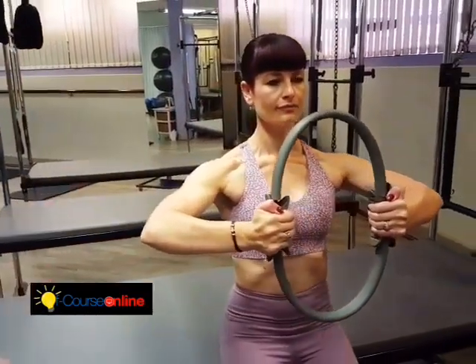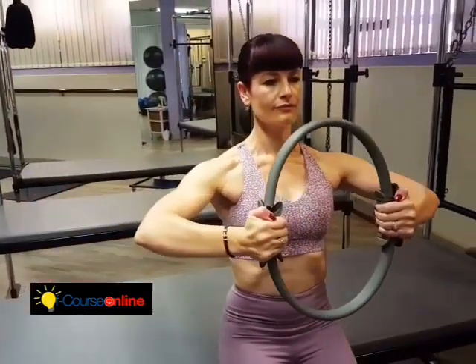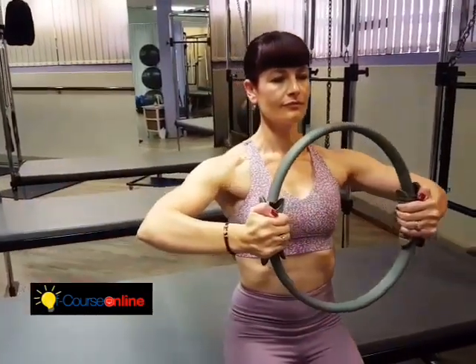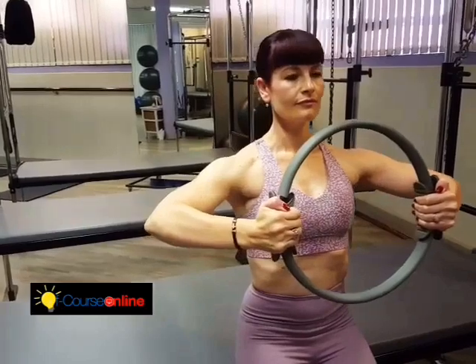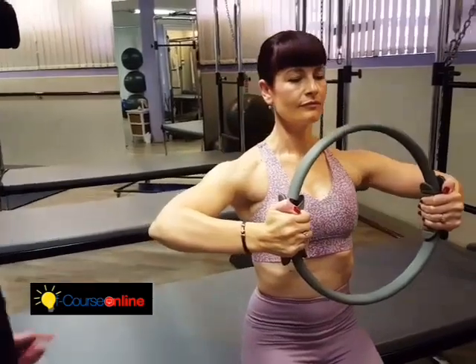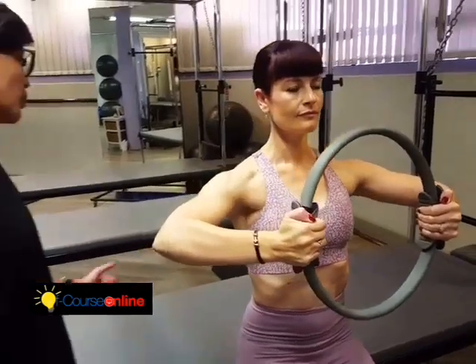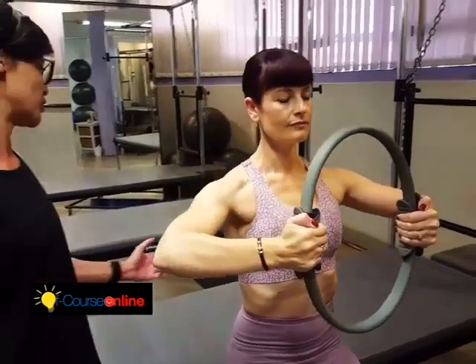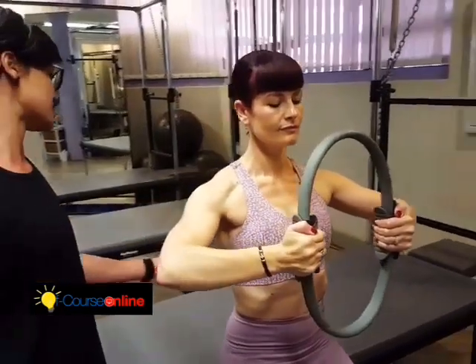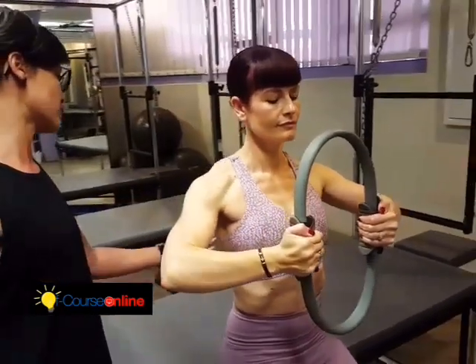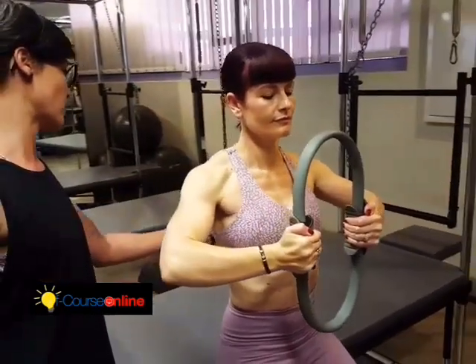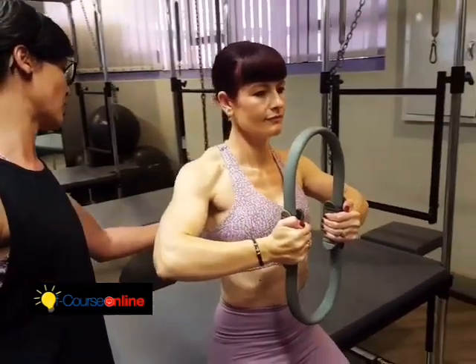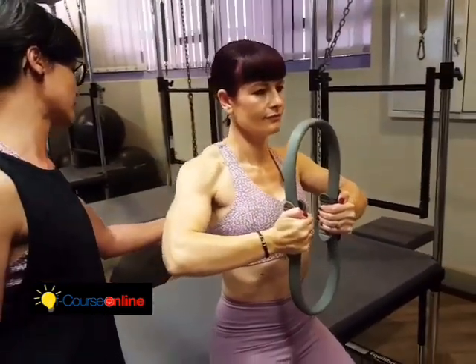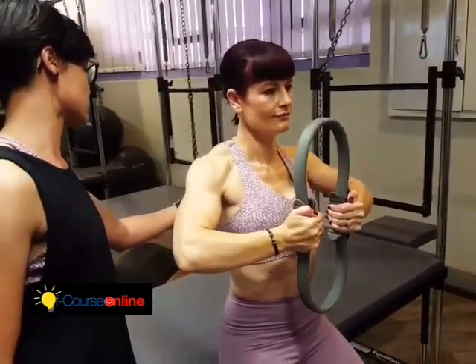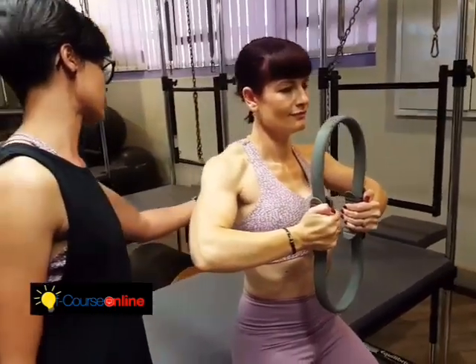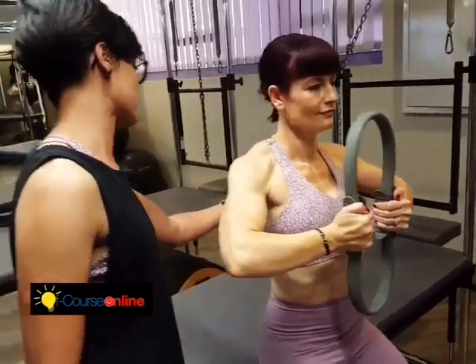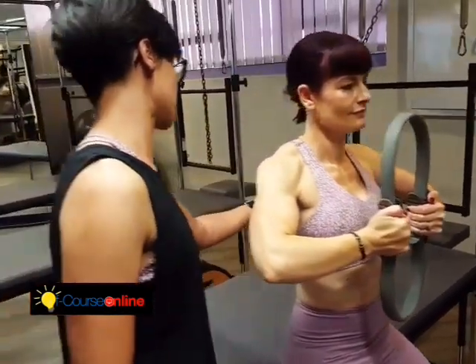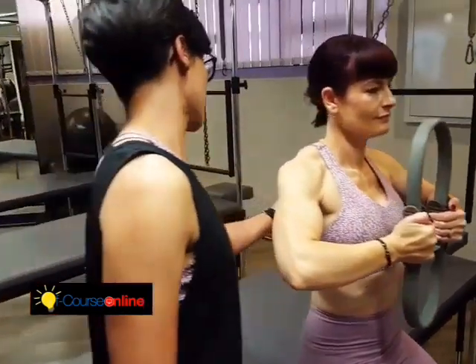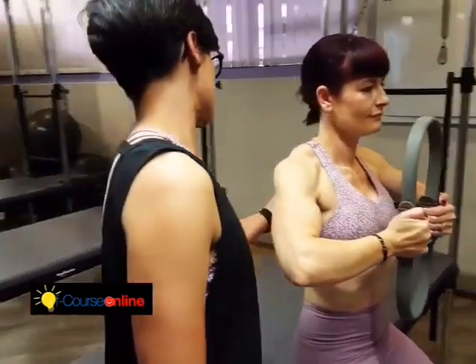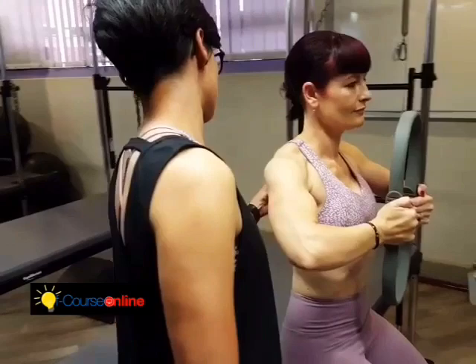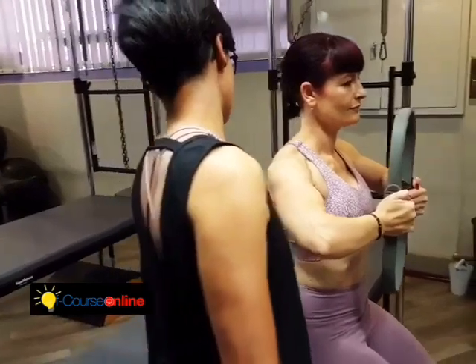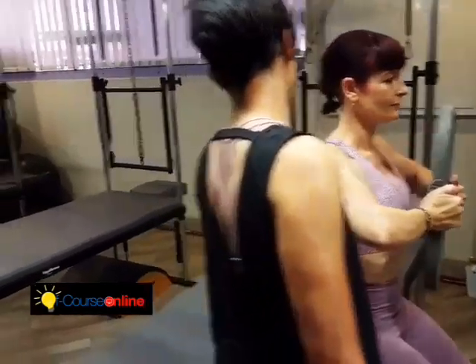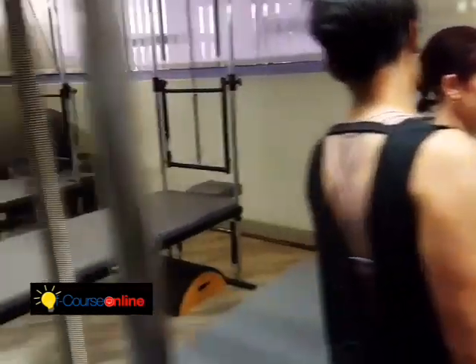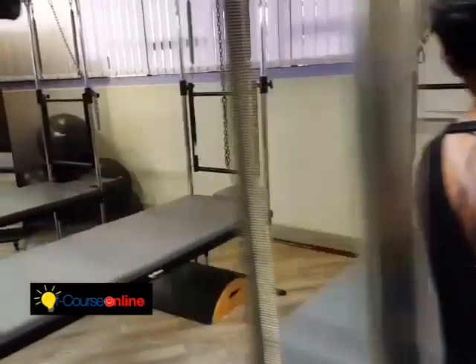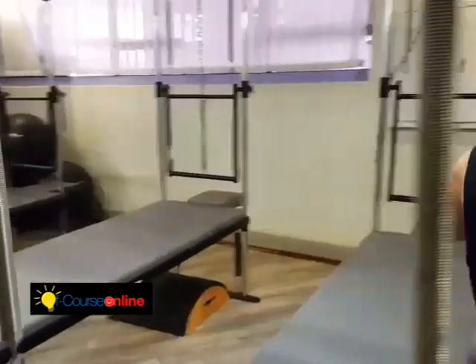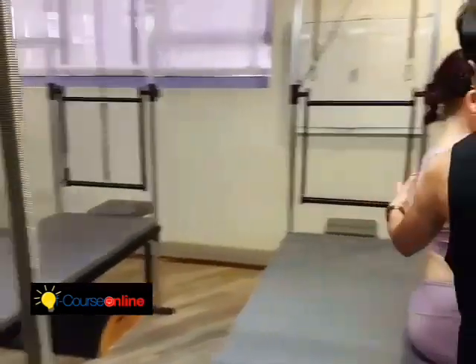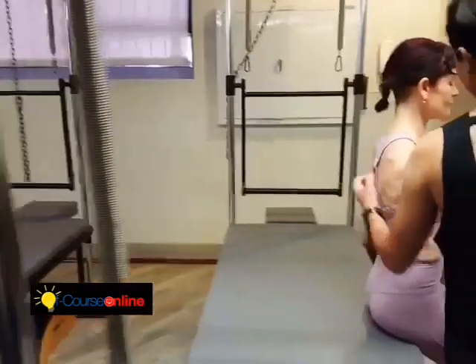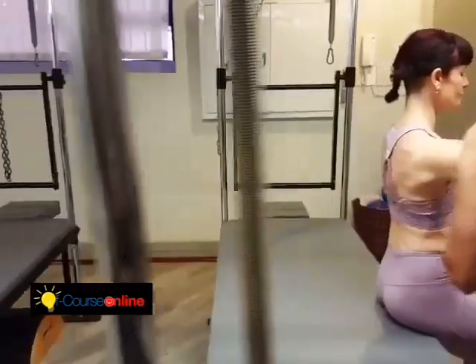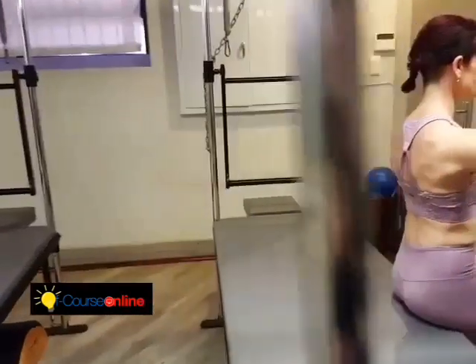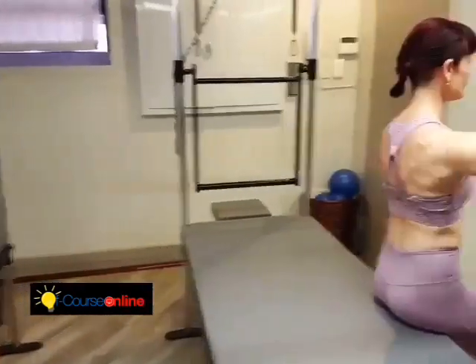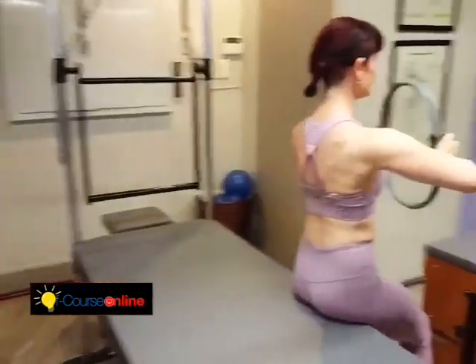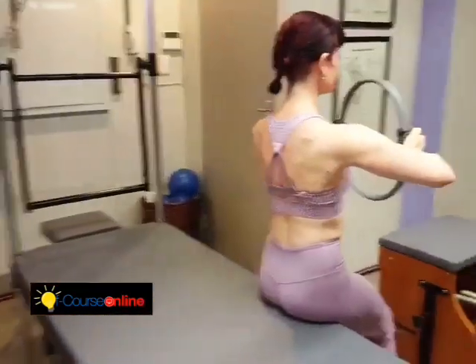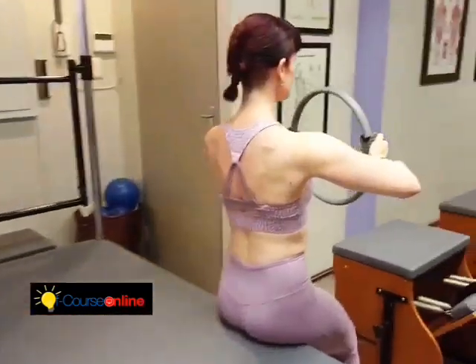Control it back out. Exhale, pressing in. Hold it. The shoulder blades are scrunching — reach them far away from each other.